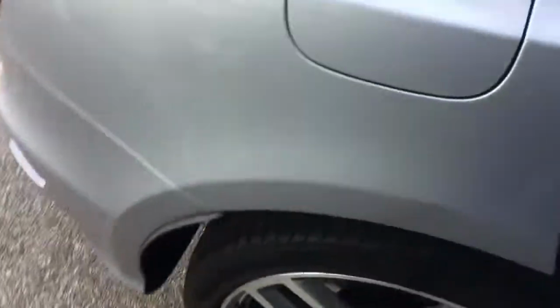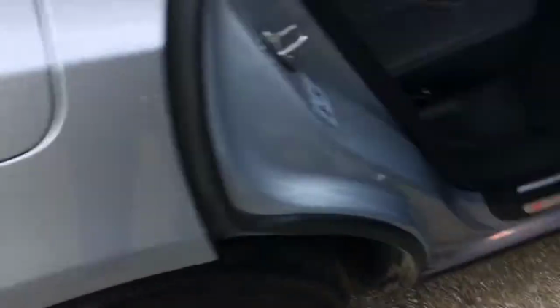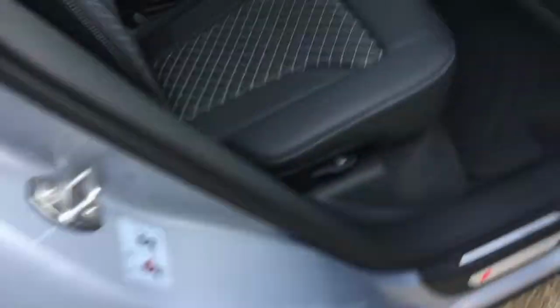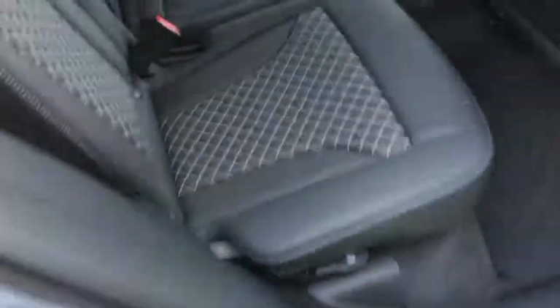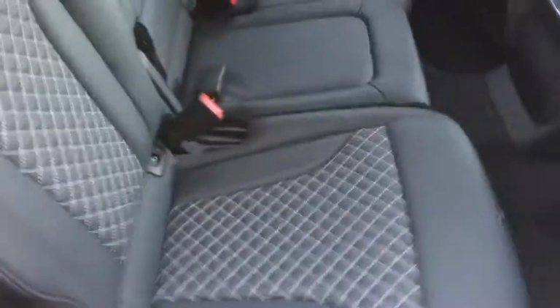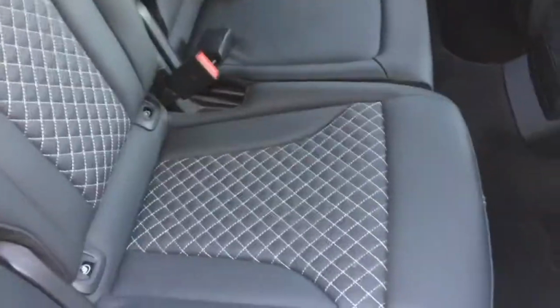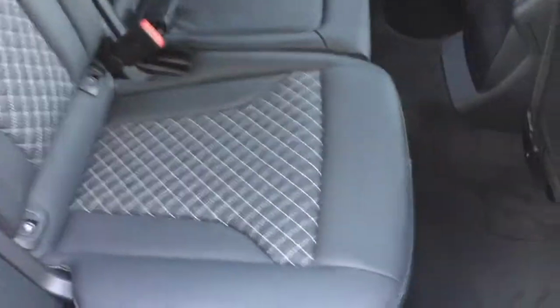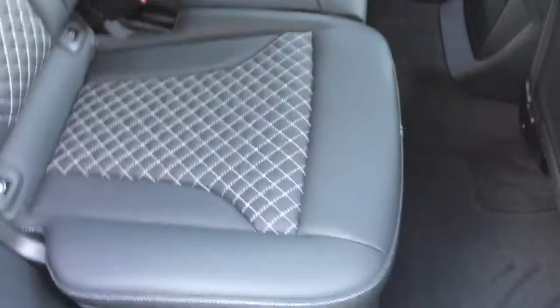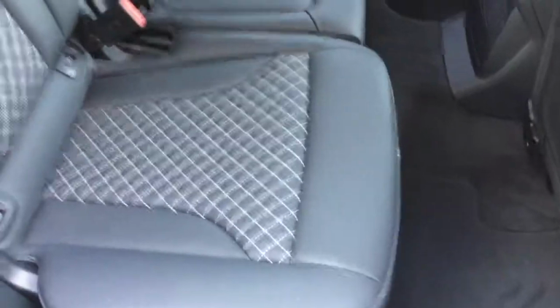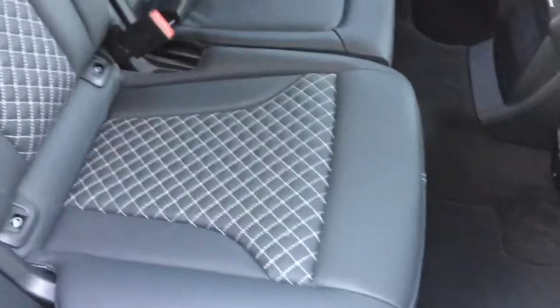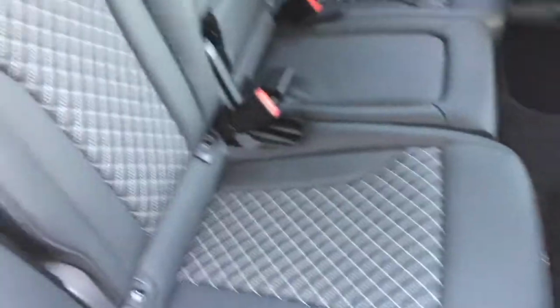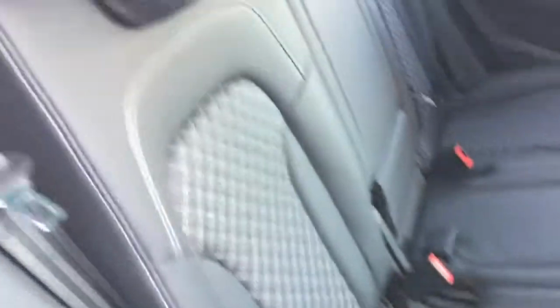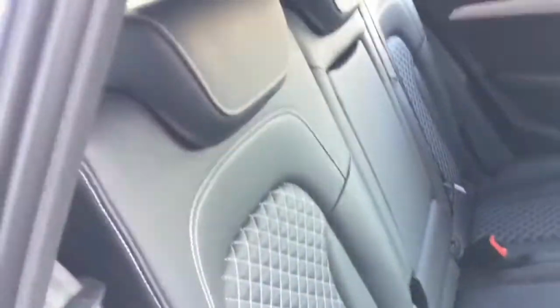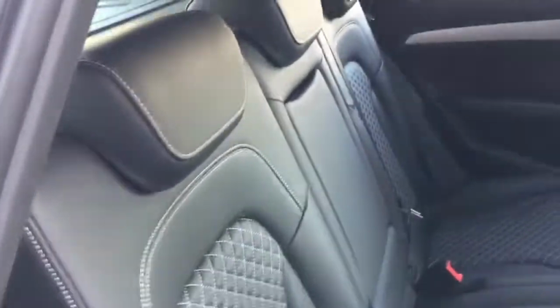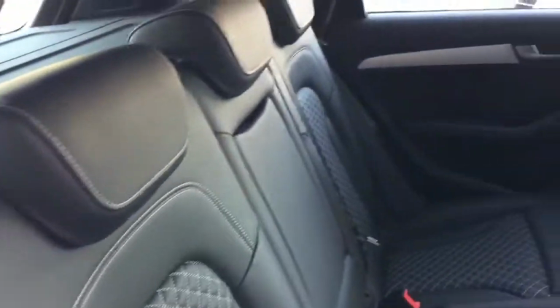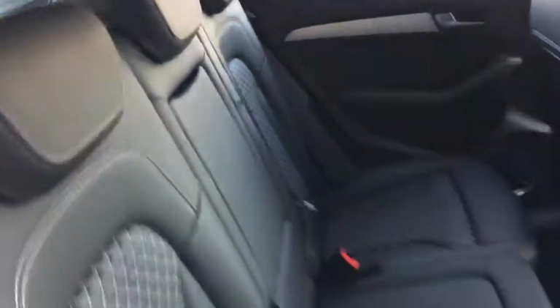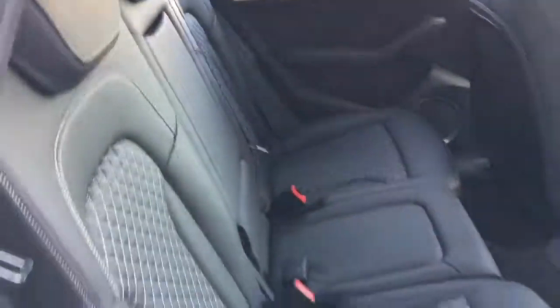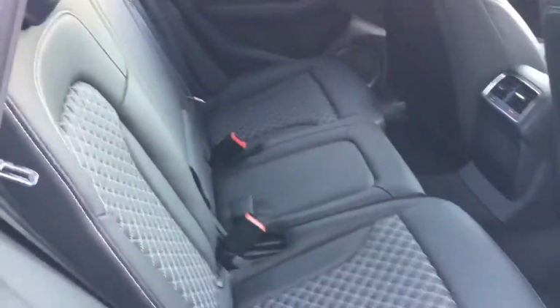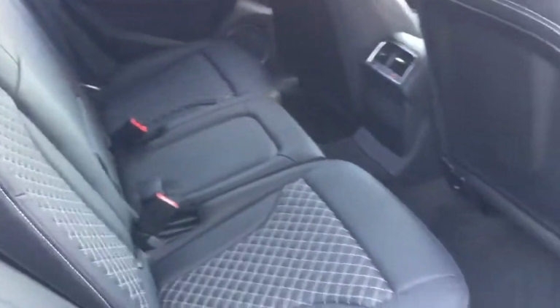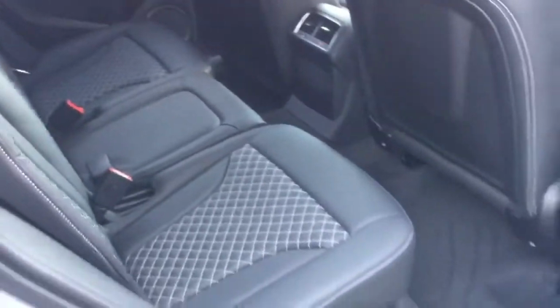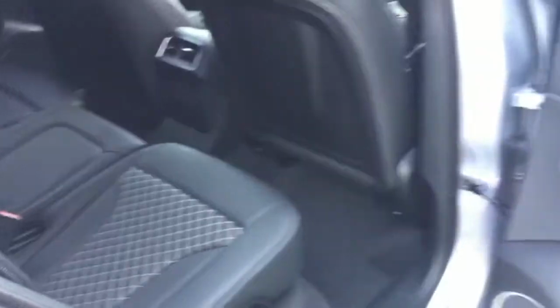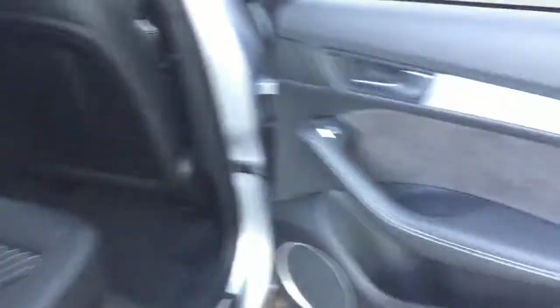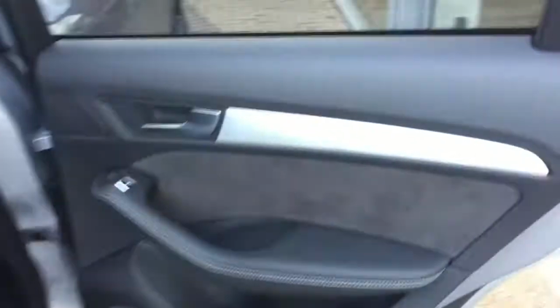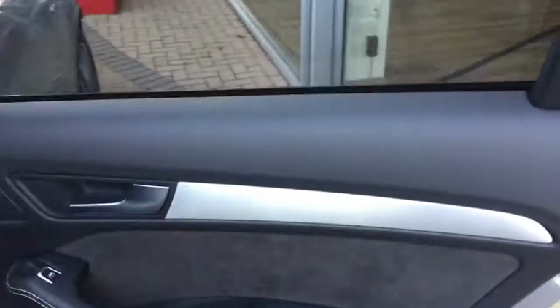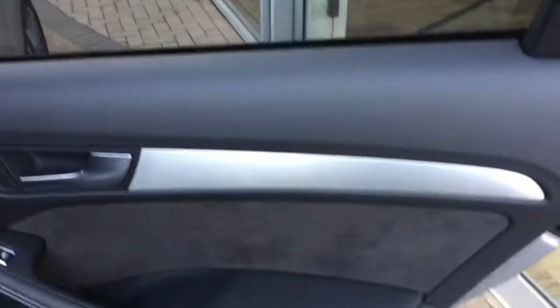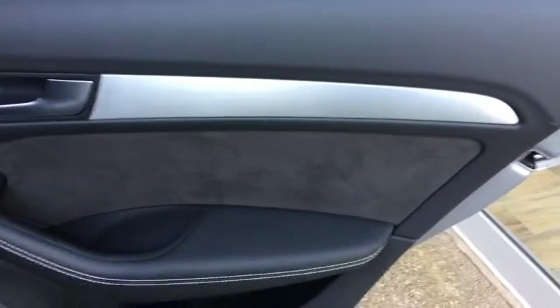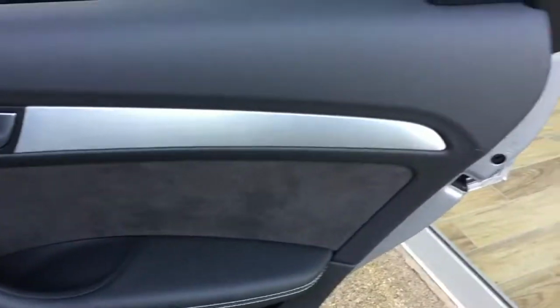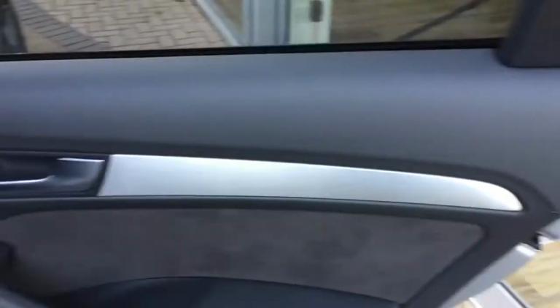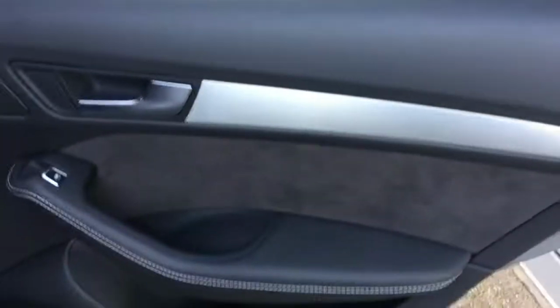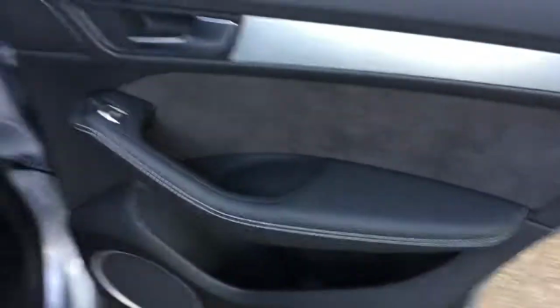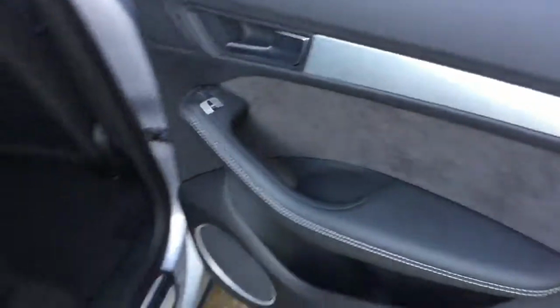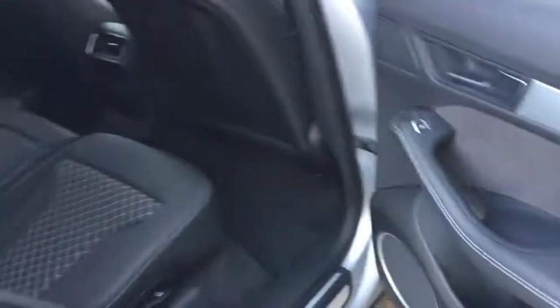Inside the interior, we've got the black leather interior with diamond white stitching. The car also comes with a brushed aluminium interior trim and Alcantara door inserts.